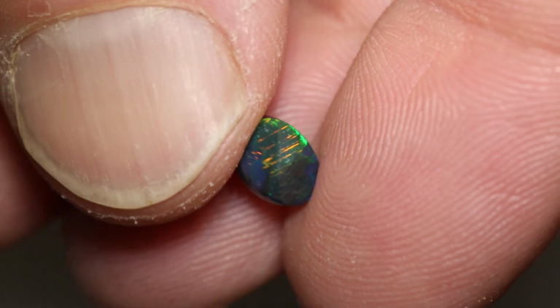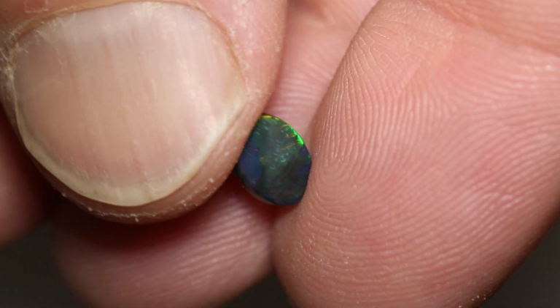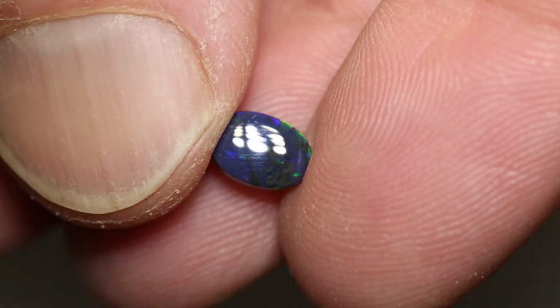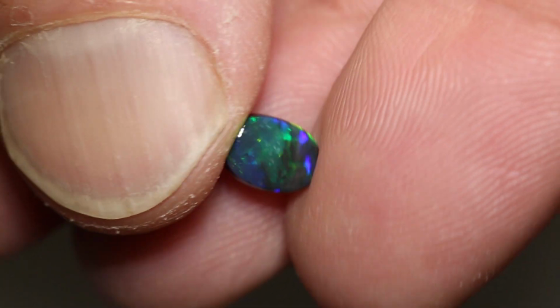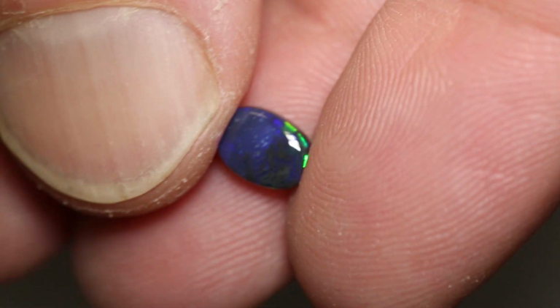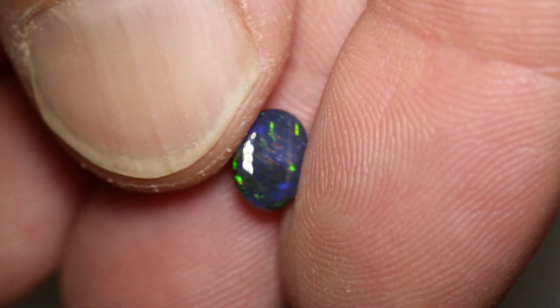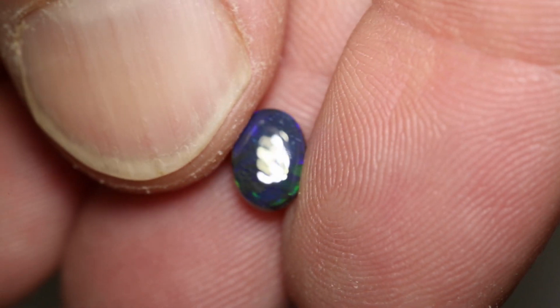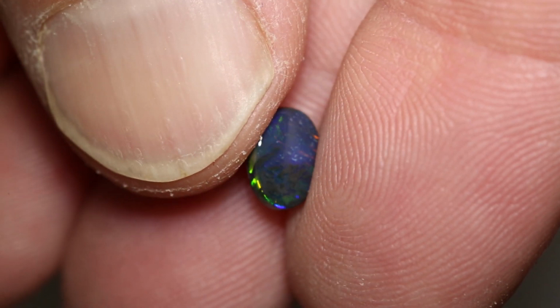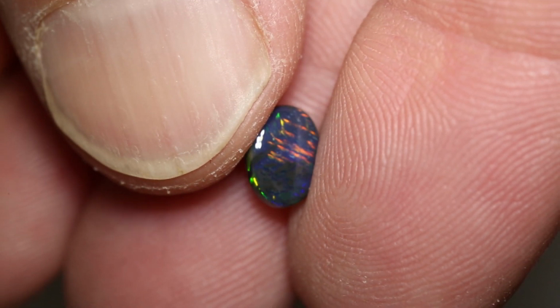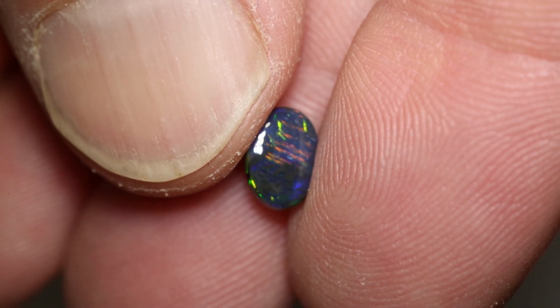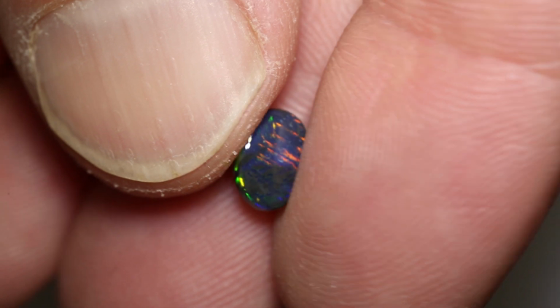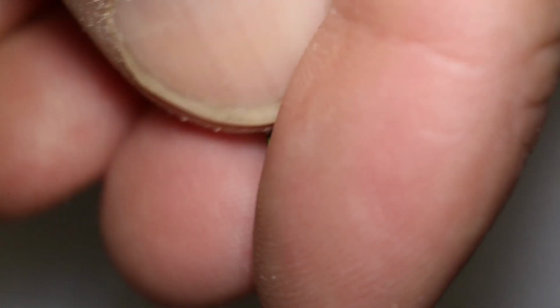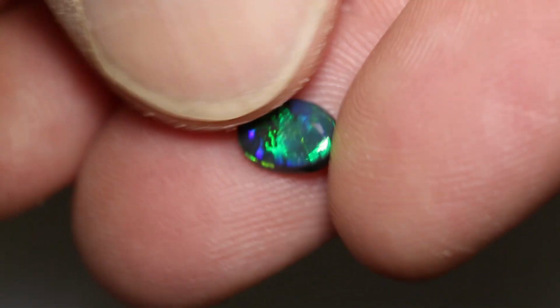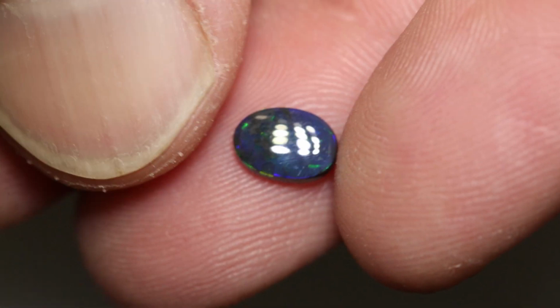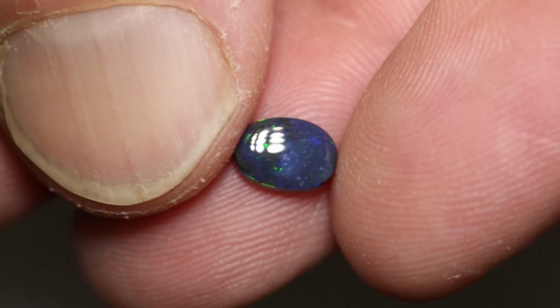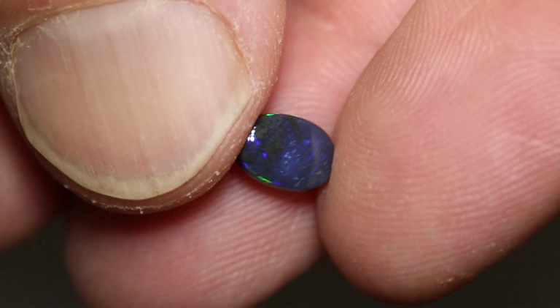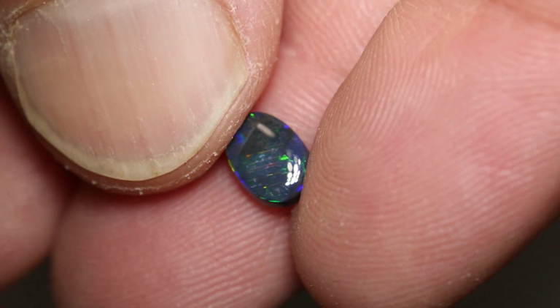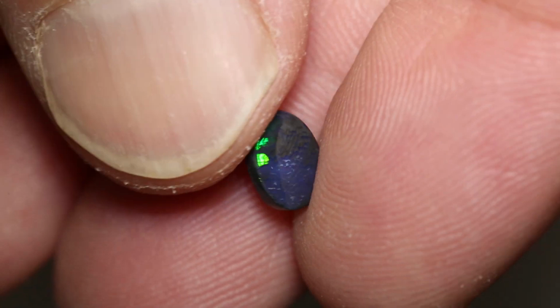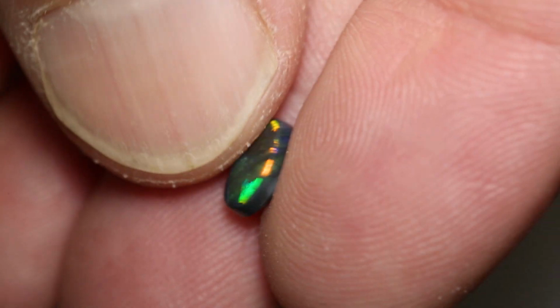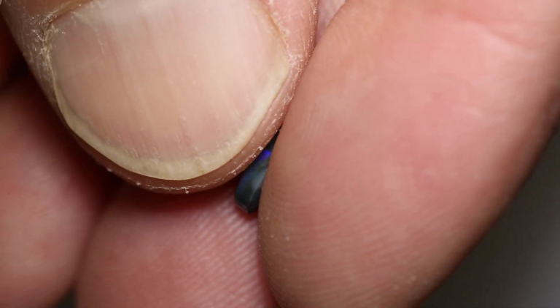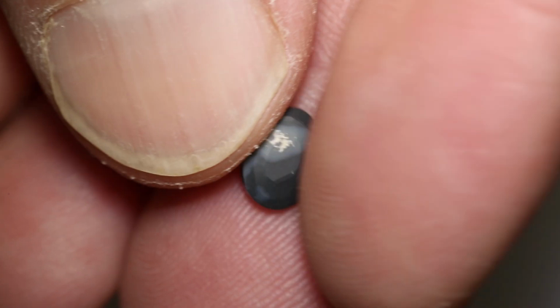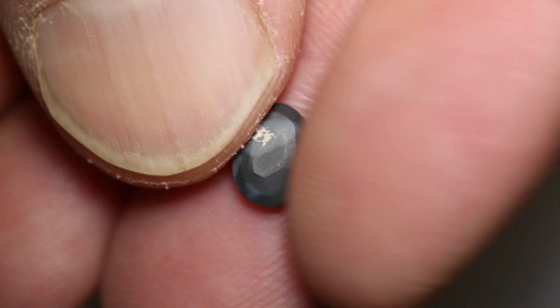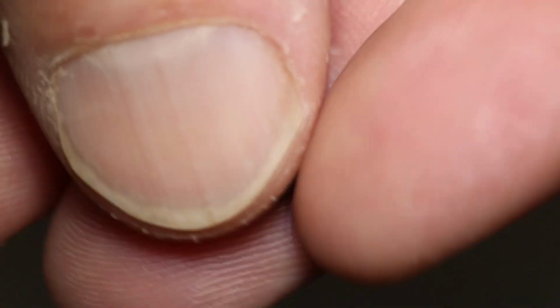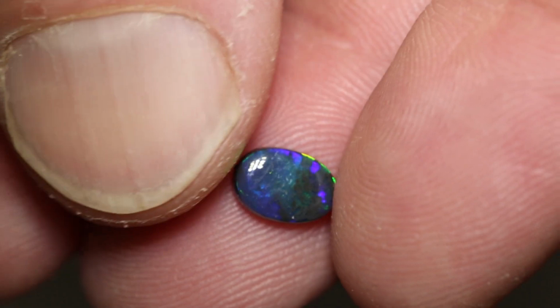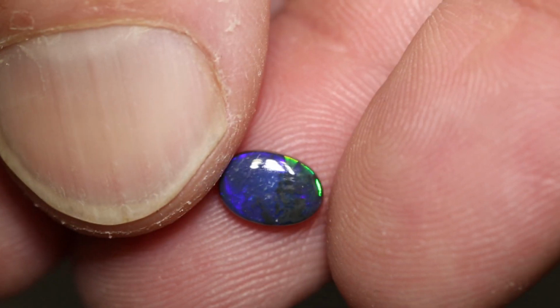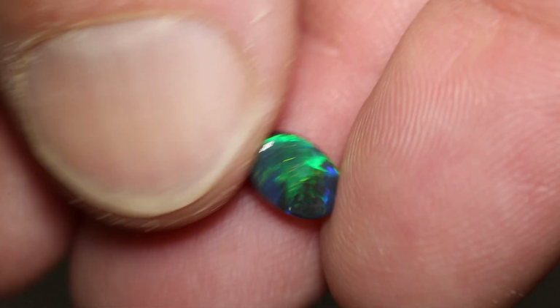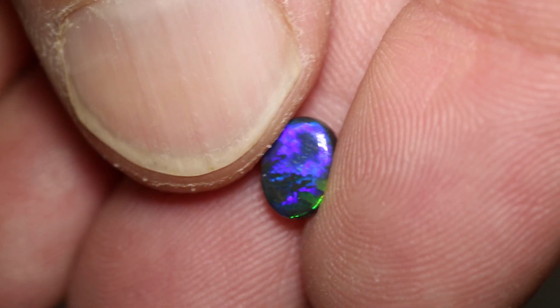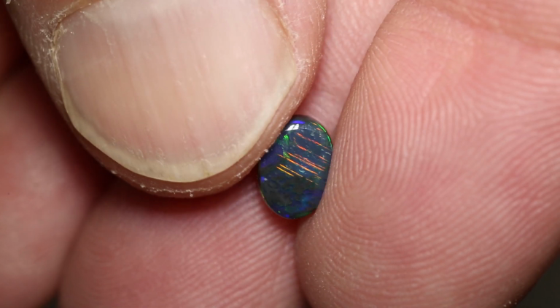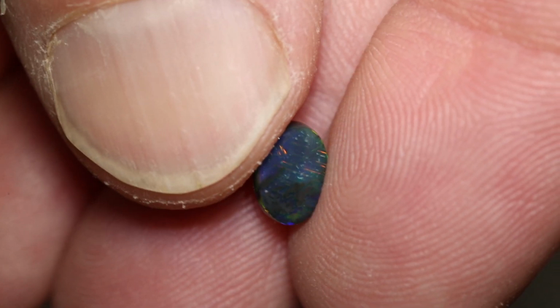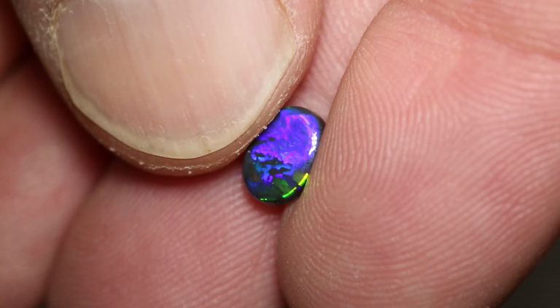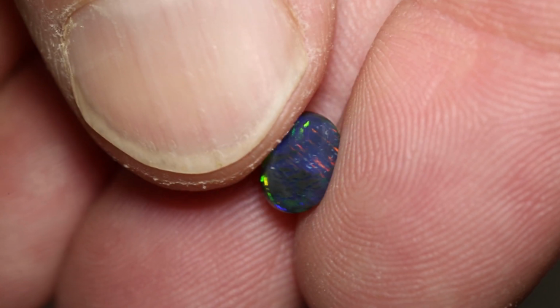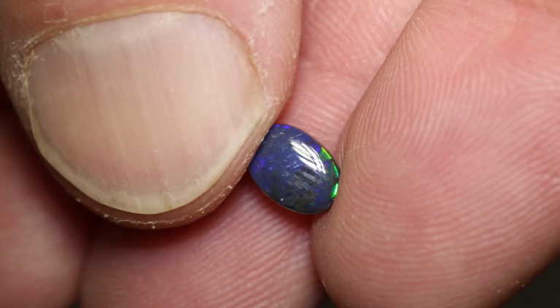This very dark black opal weighs 0.74 carats and measures 7.6 x 5.4 x 2.6 mm thick. It's quite a directional stone and very dark — it's an N1 and it's got a brightness of 2-3.